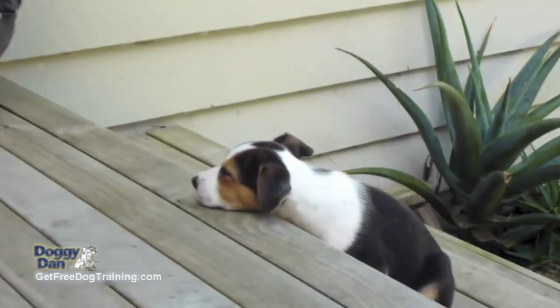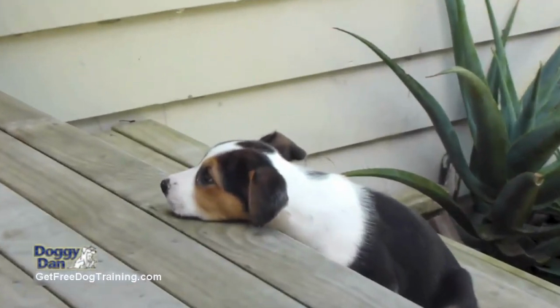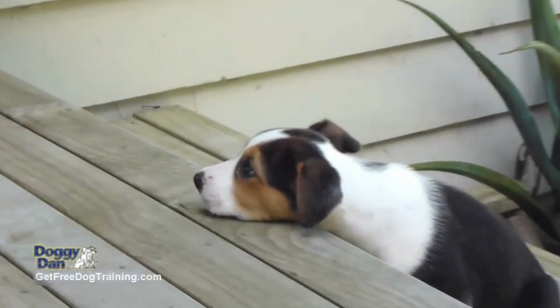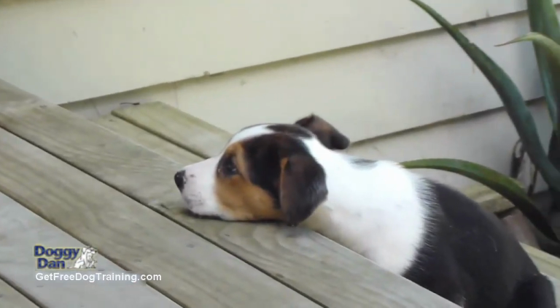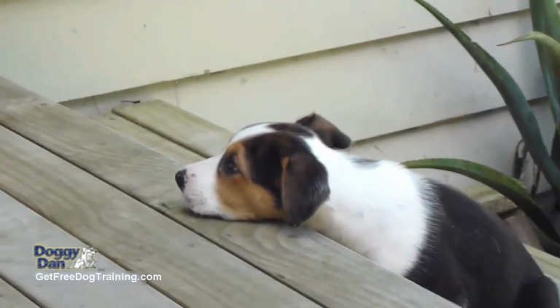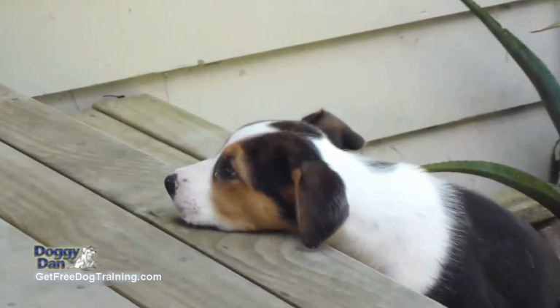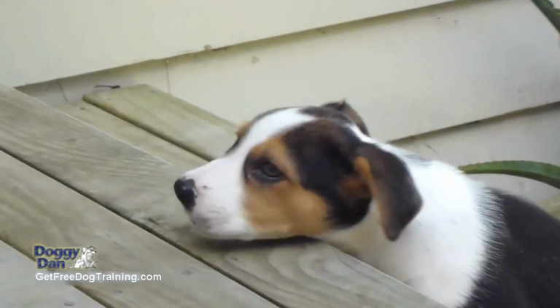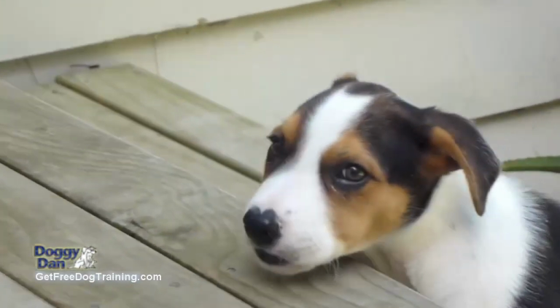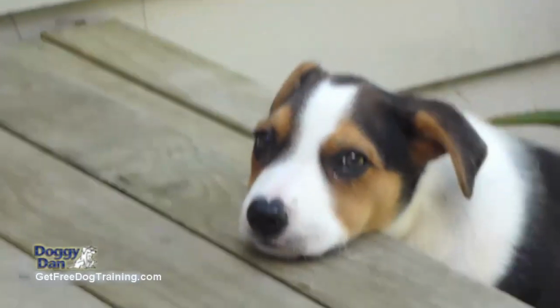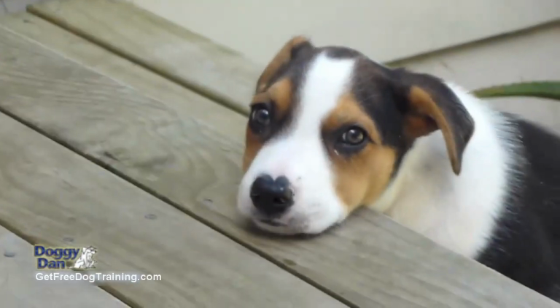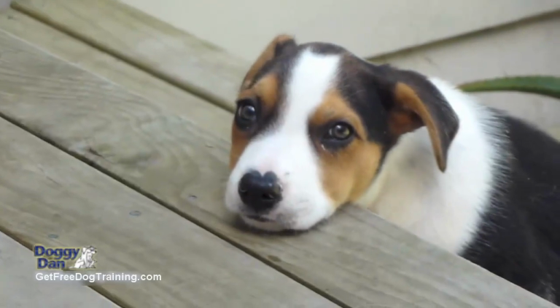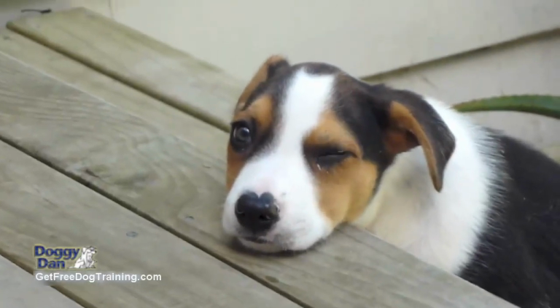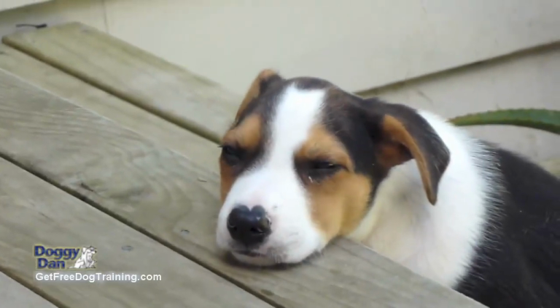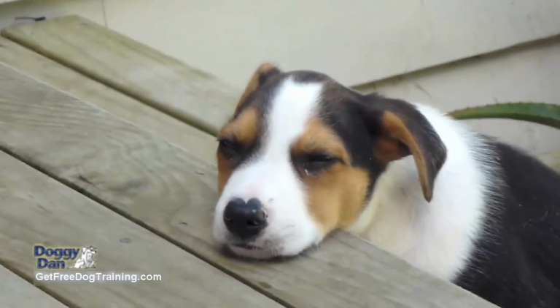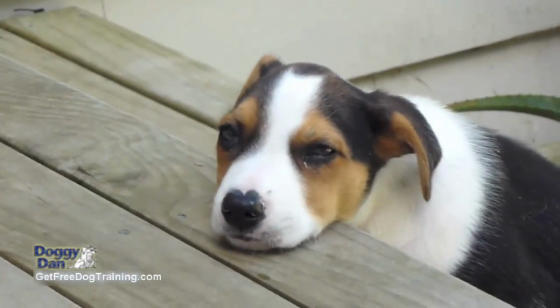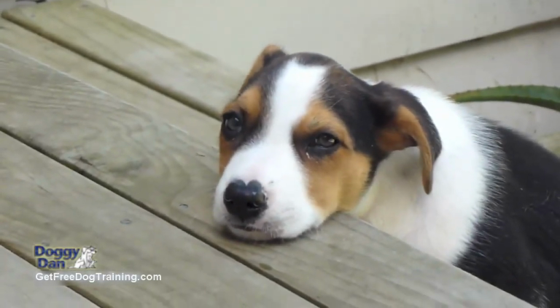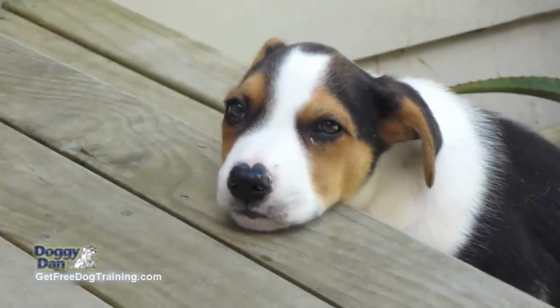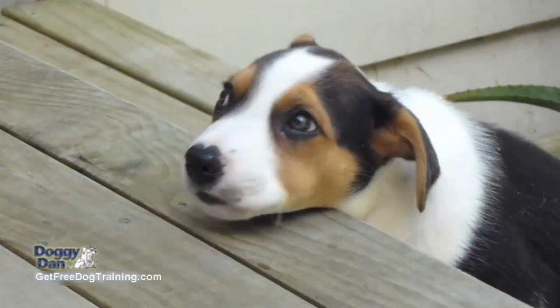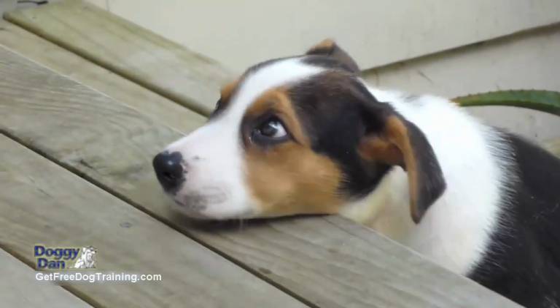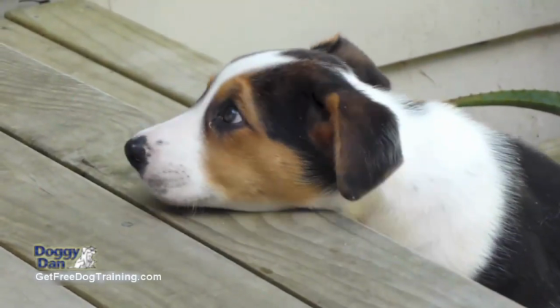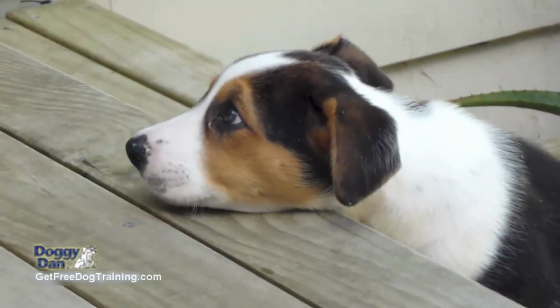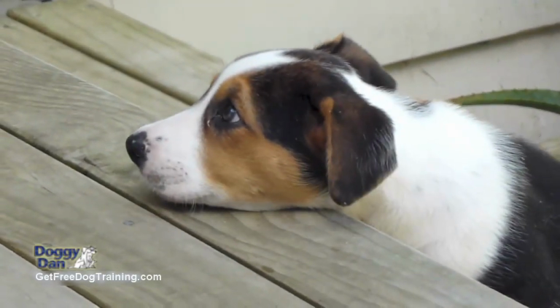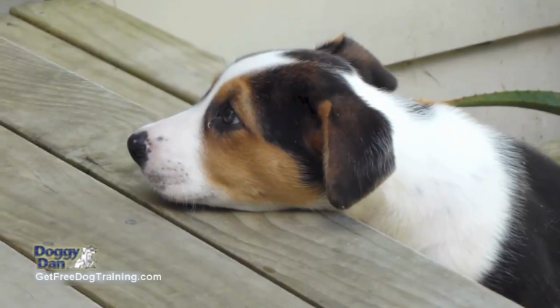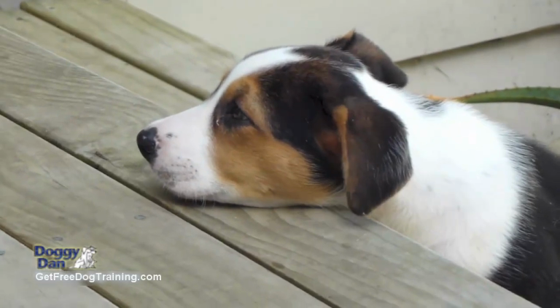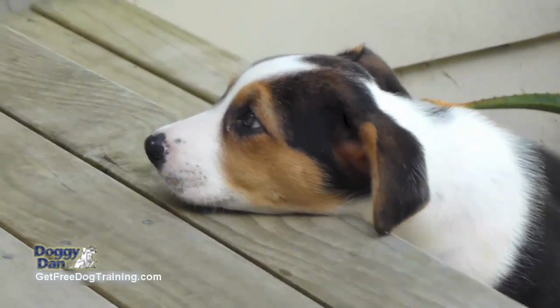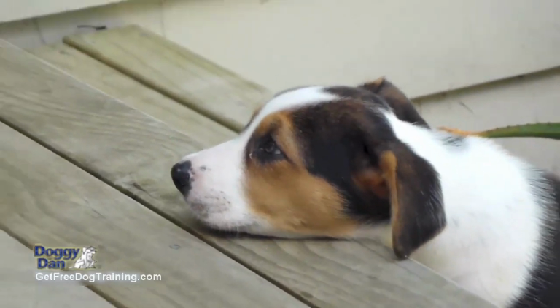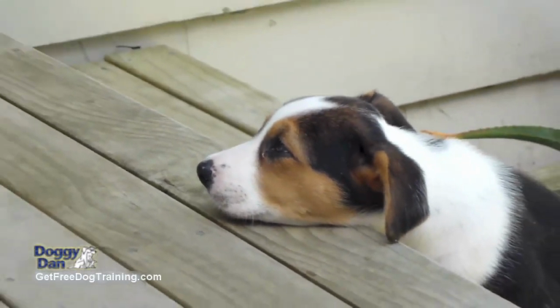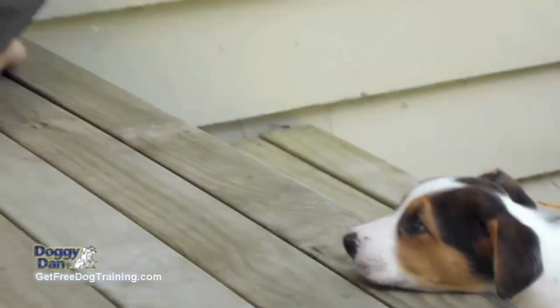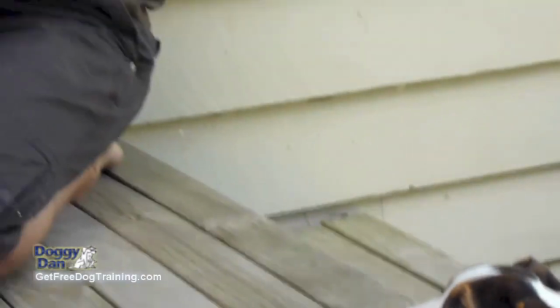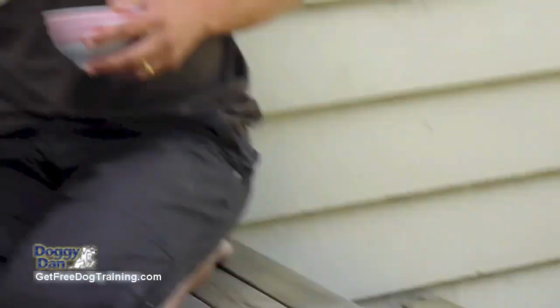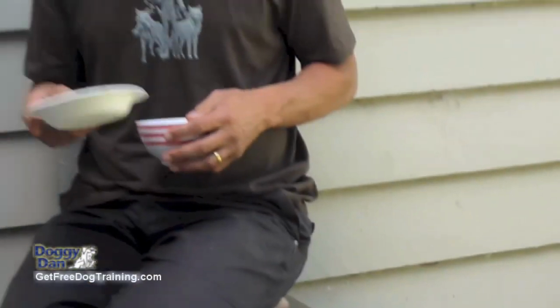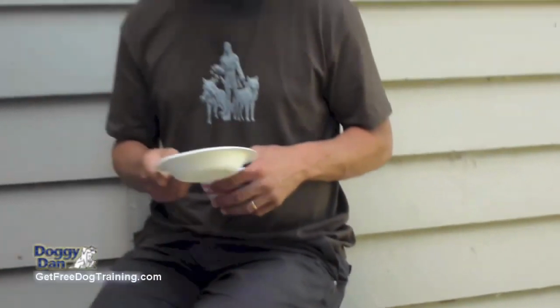Little Moses here looks like an actual picture of innocence, and he is. However, within the first week he was becoming quite growly when you put your hand near the bowl. So this is what I've been doing, and it's been working quite well.